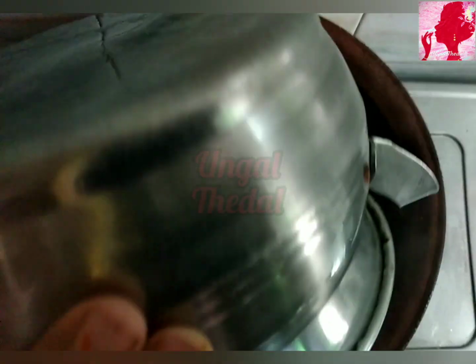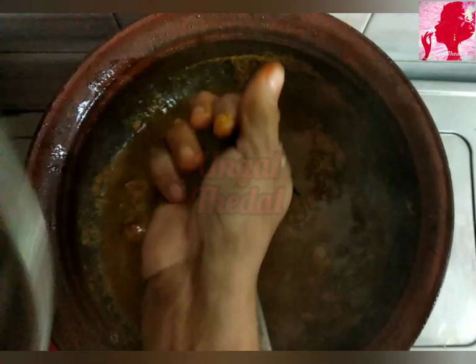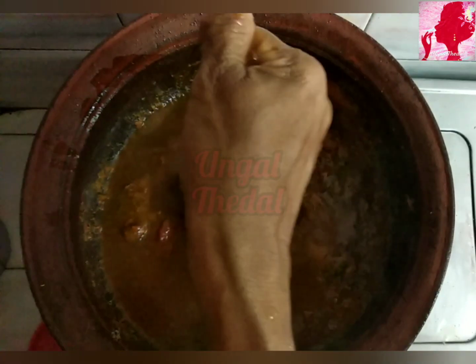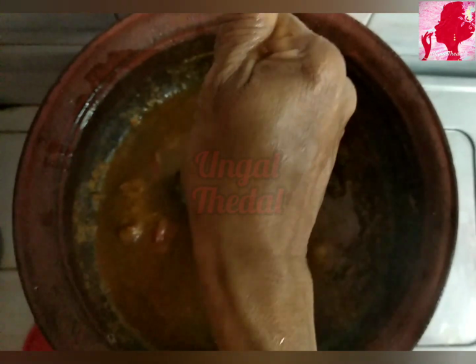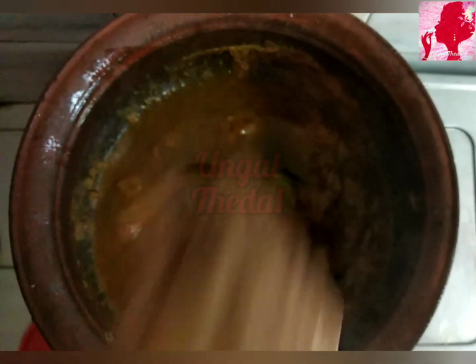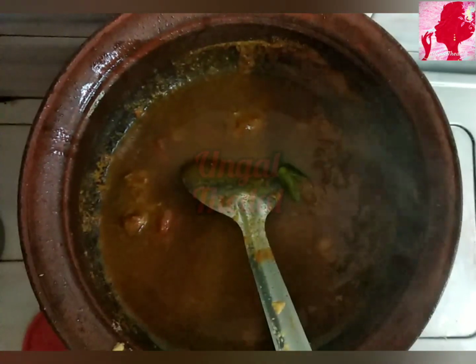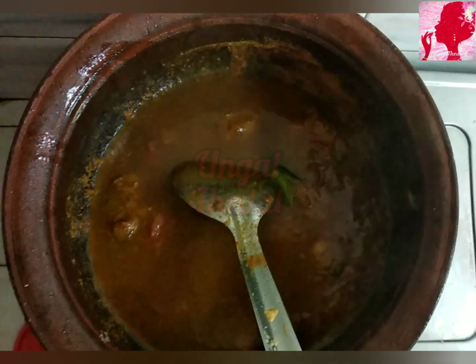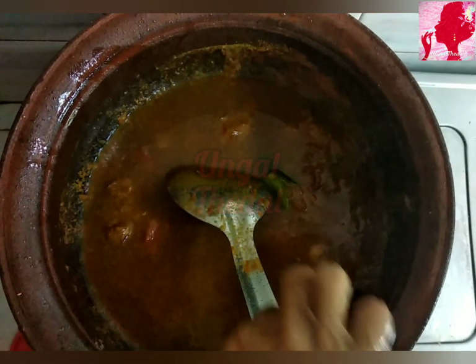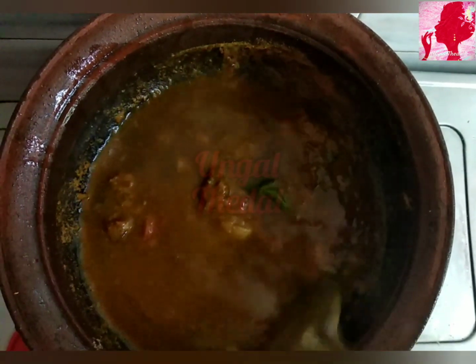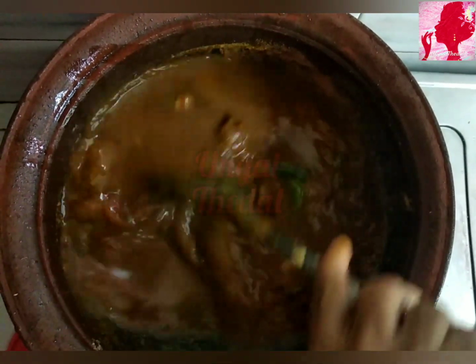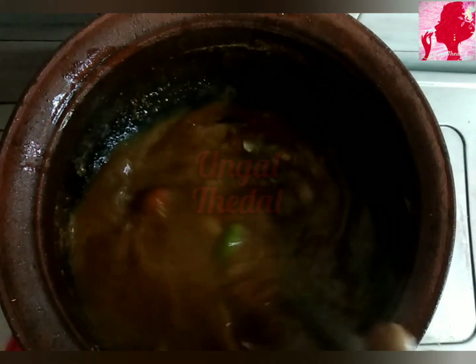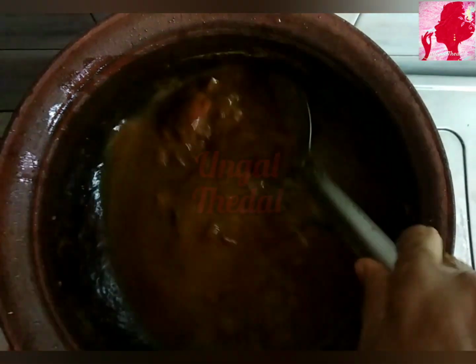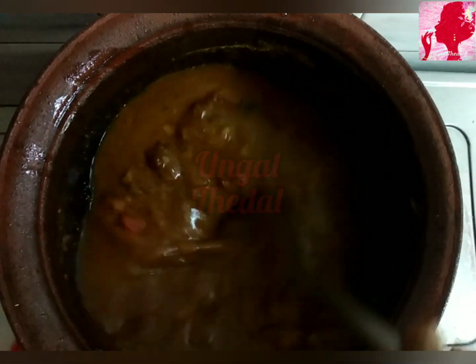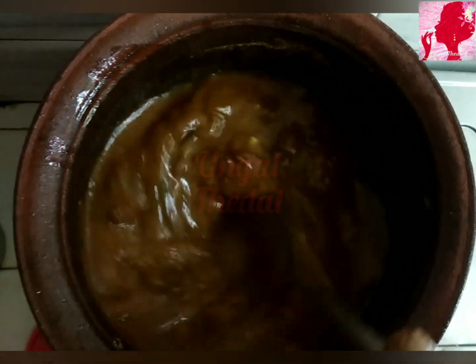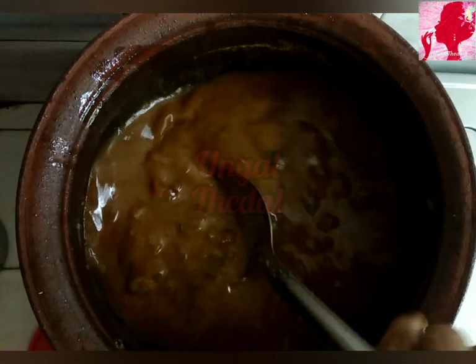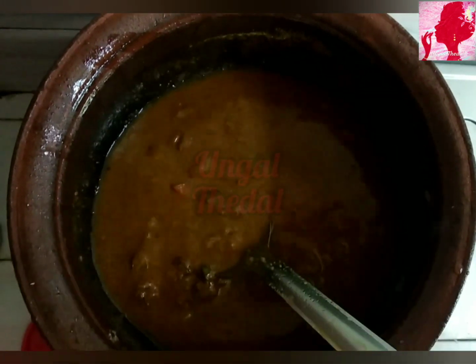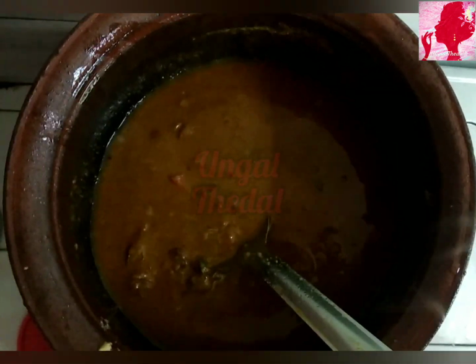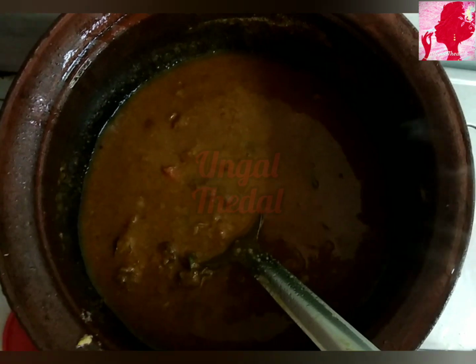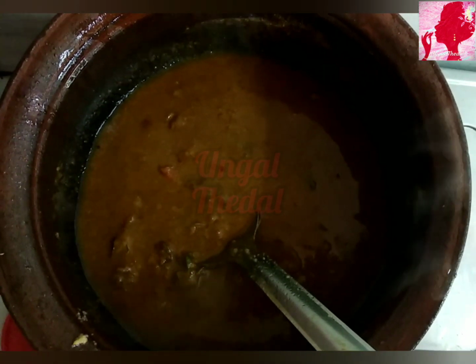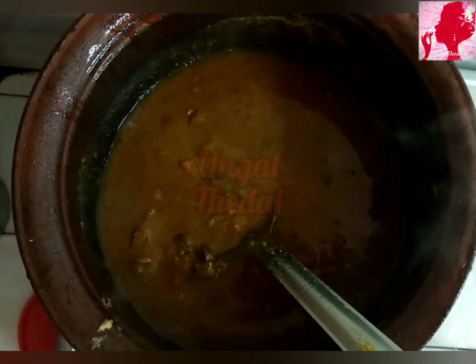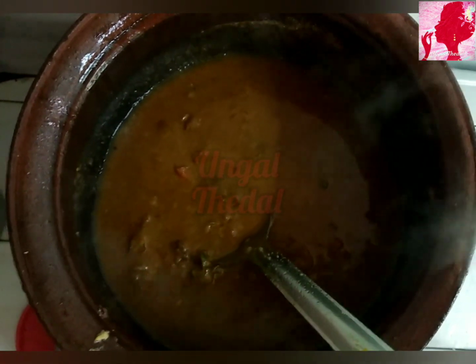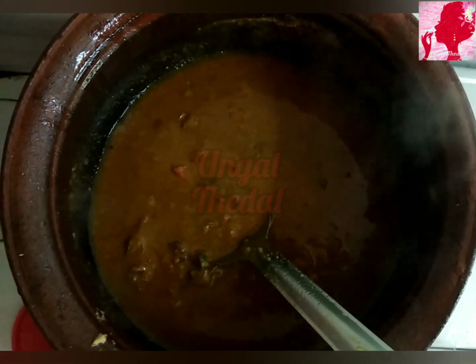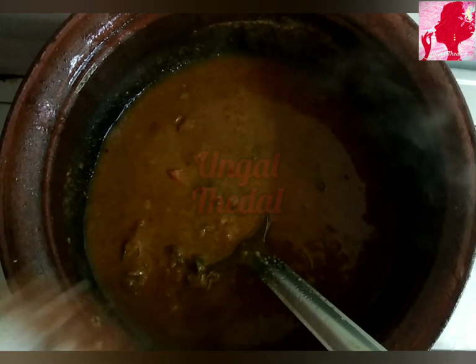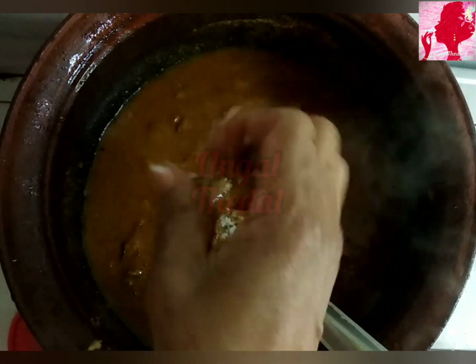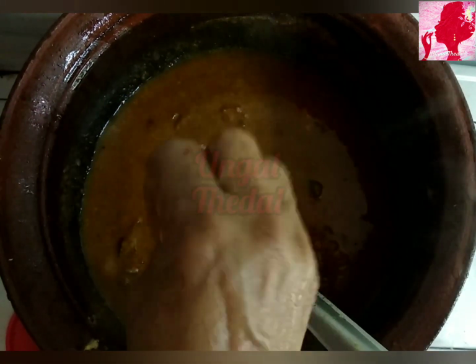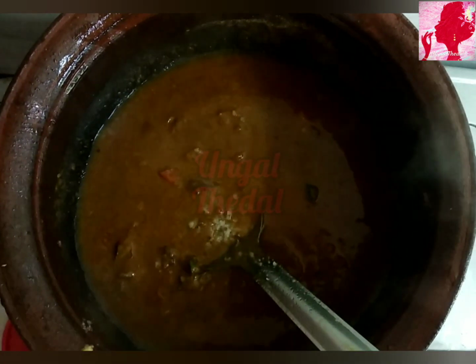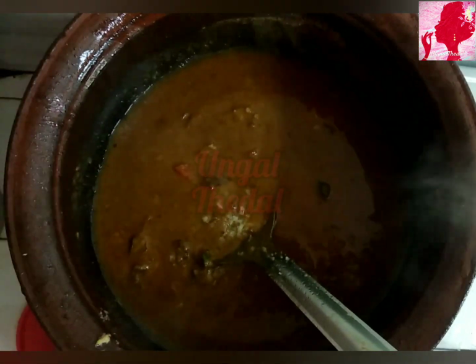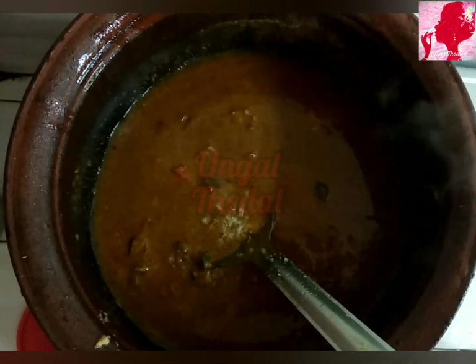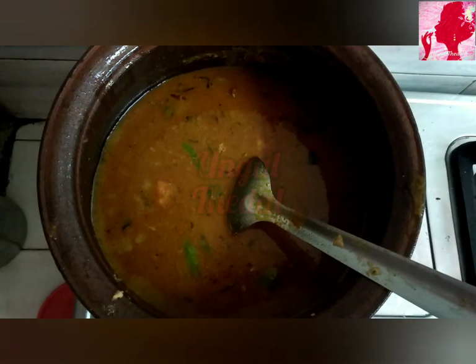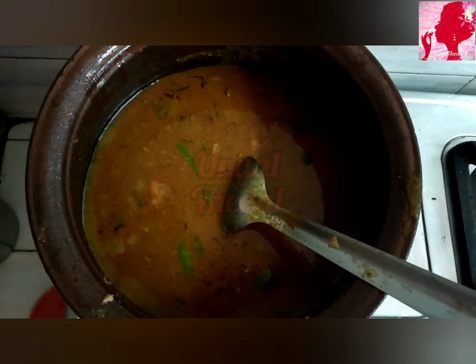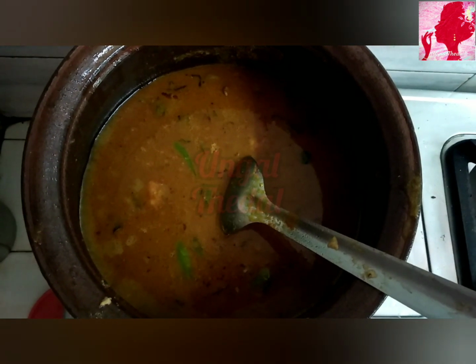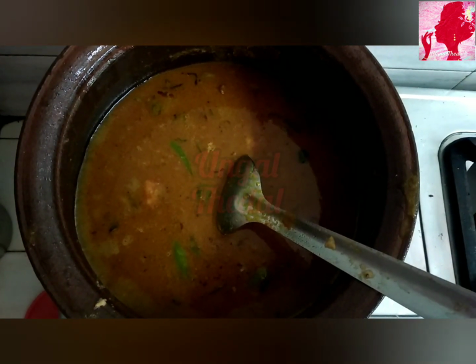Then we will make a knife and cut it into the pan. Now we will cut the ingredients and put them into the pan.